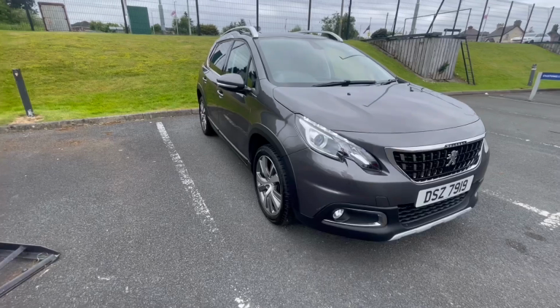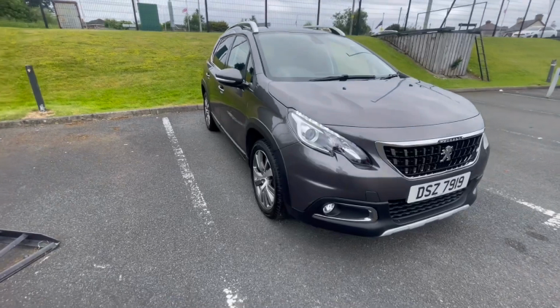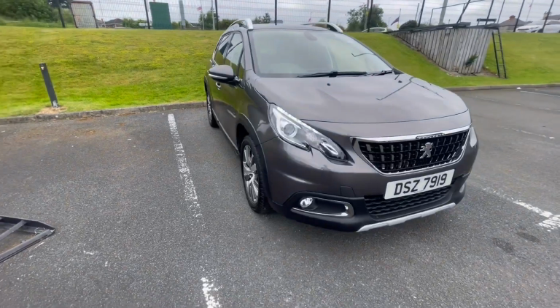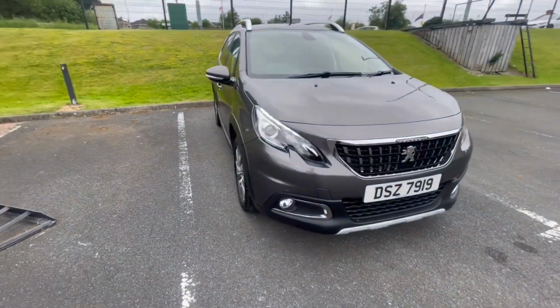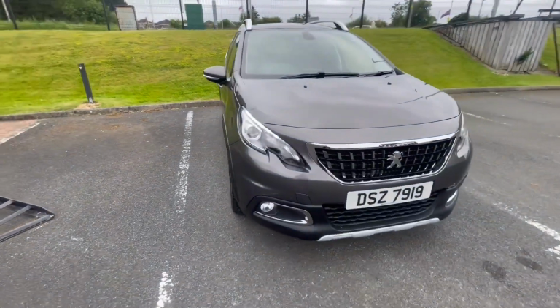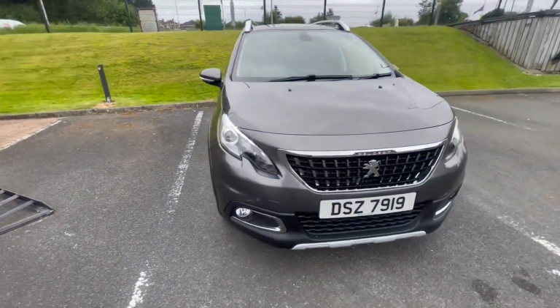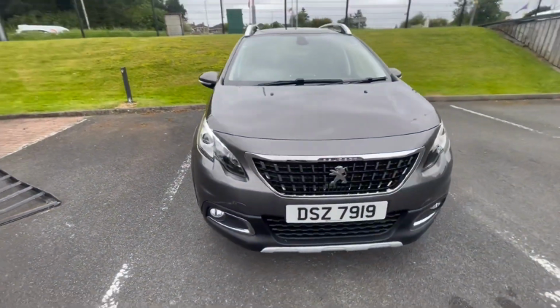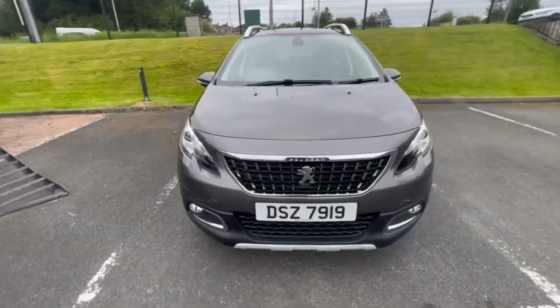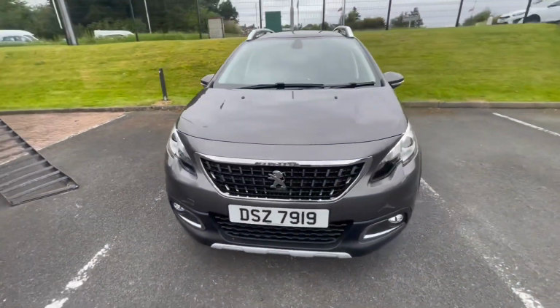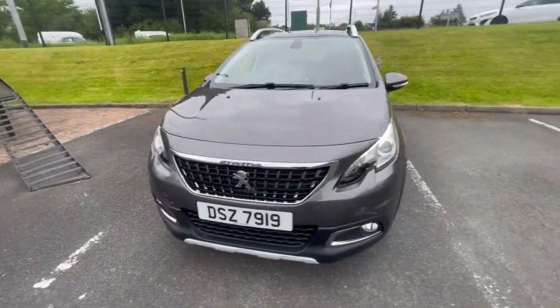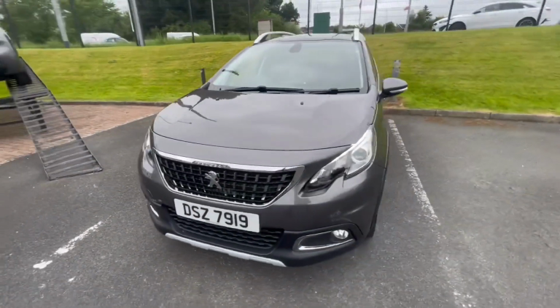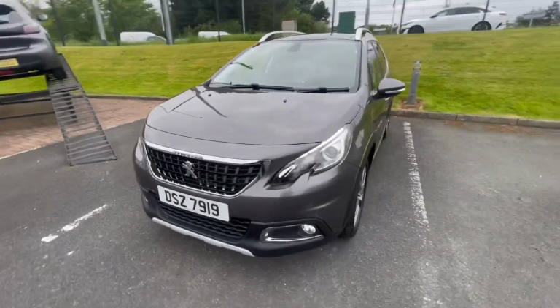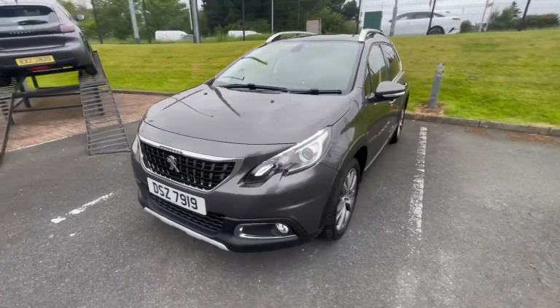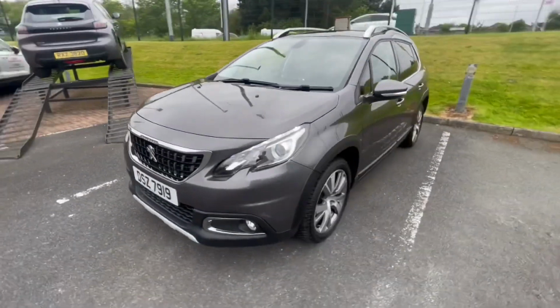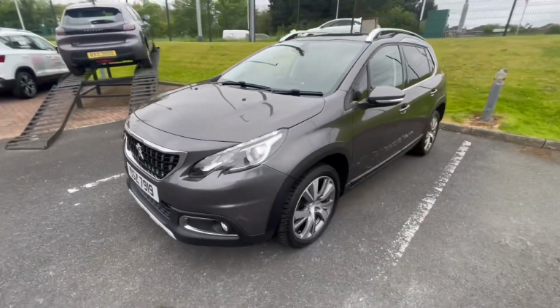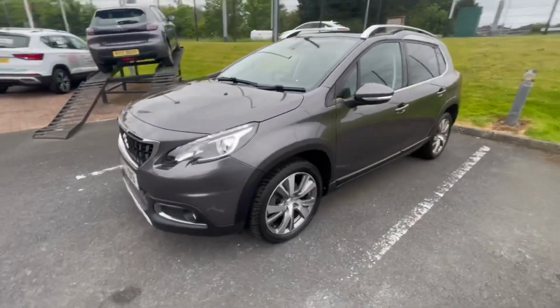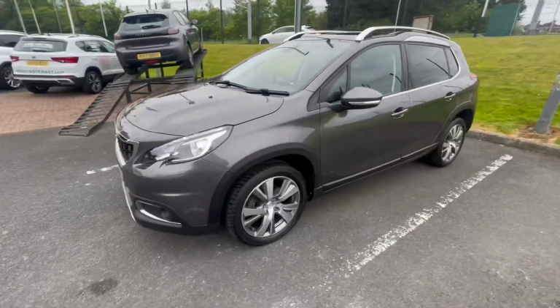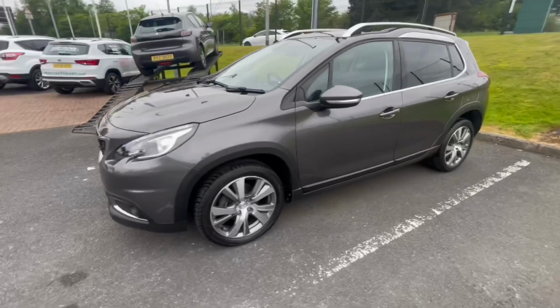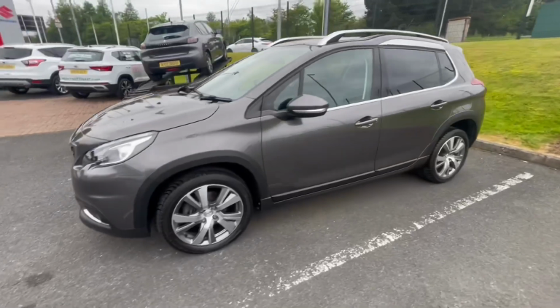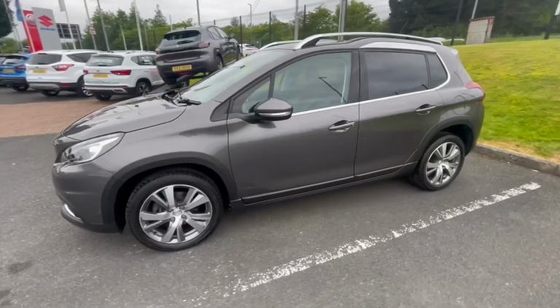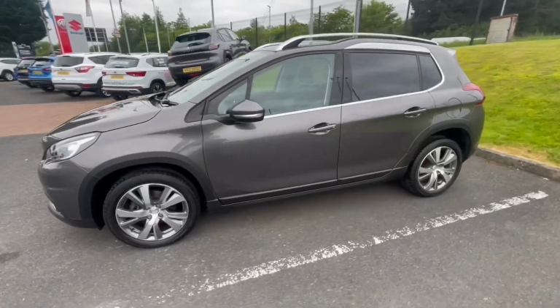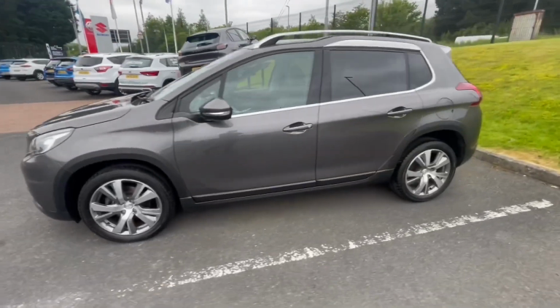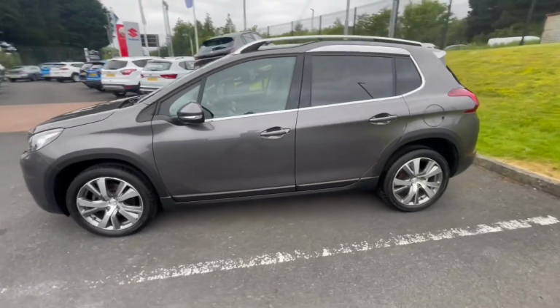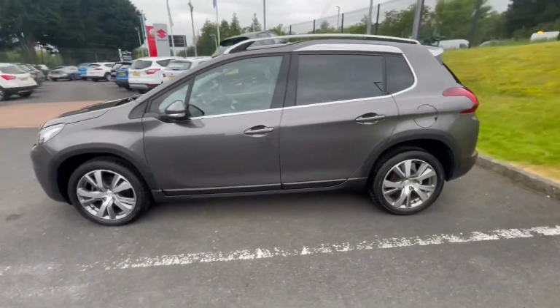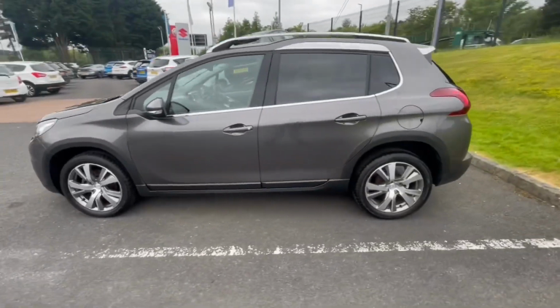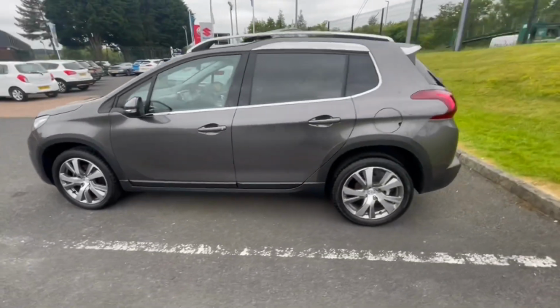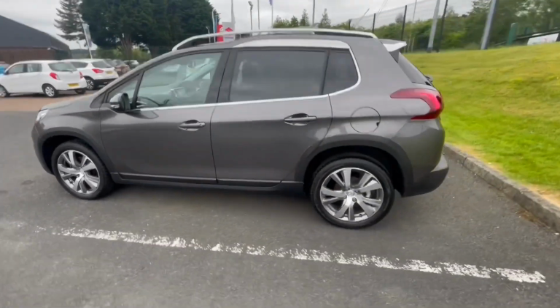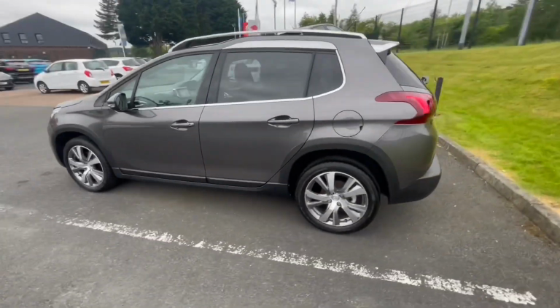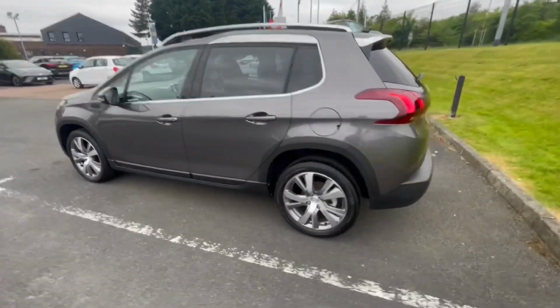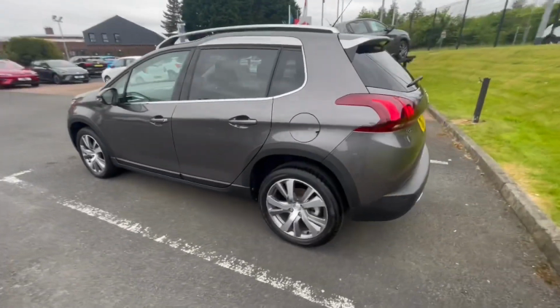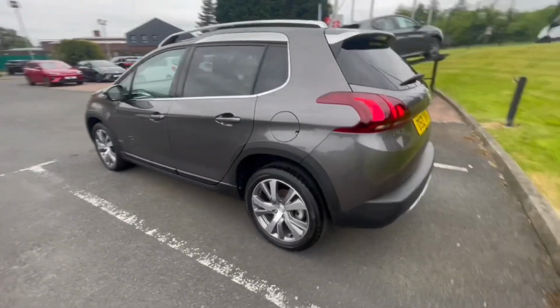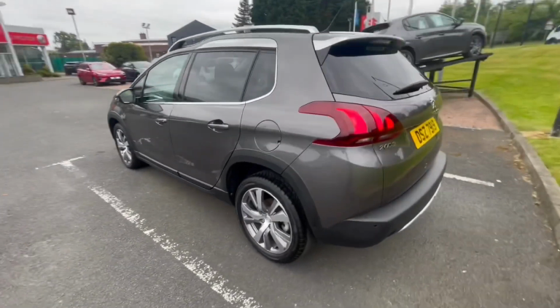Just new to our stock we have the Peugeot 2008 Allure Premium. This car comes in metallic grey, it has tinted rear windows and multi-spoke diamond cut alloy wheels.